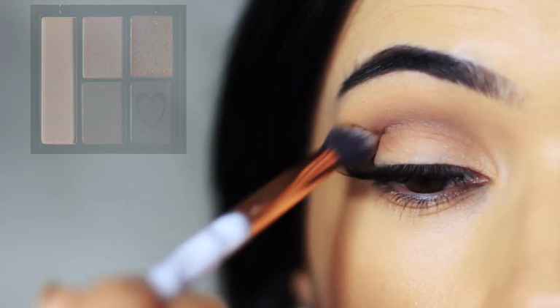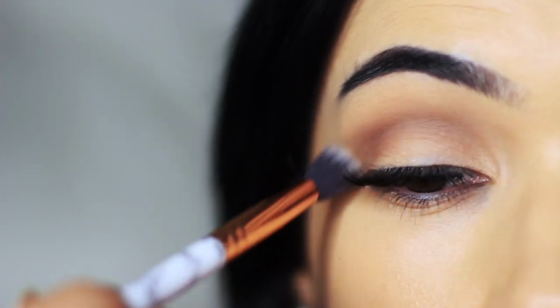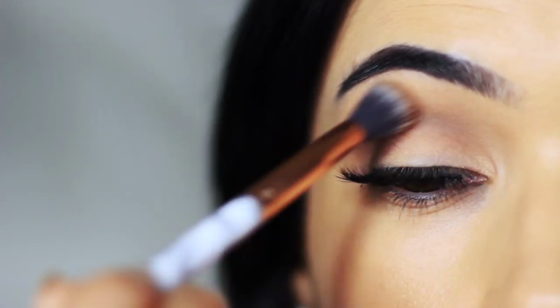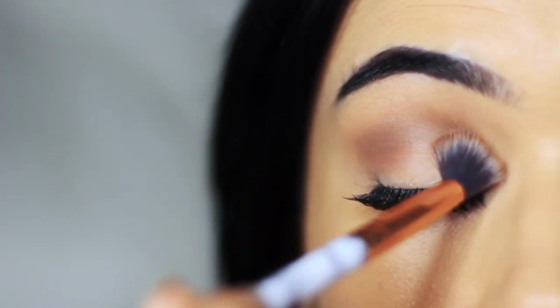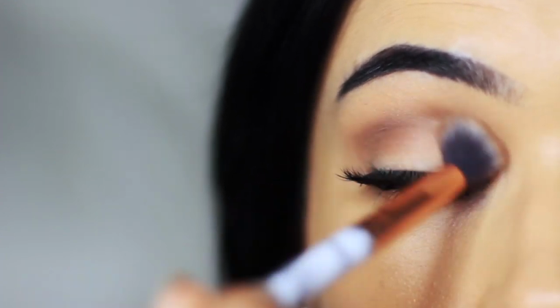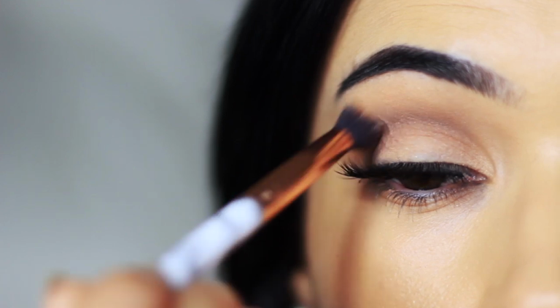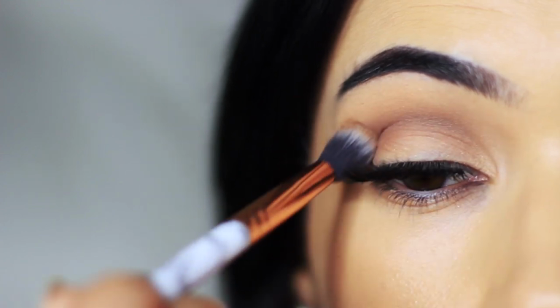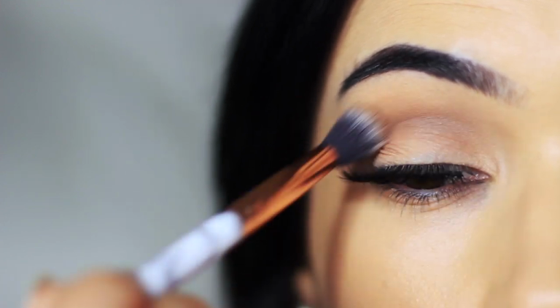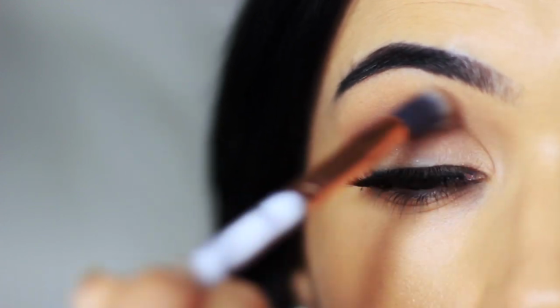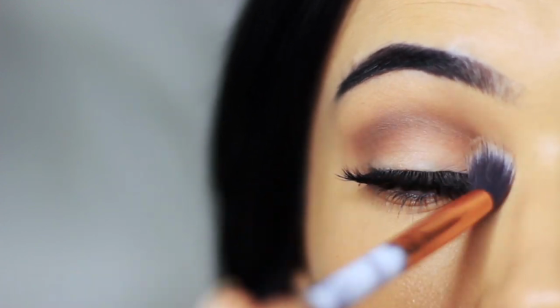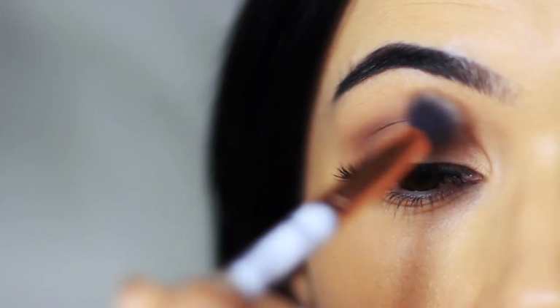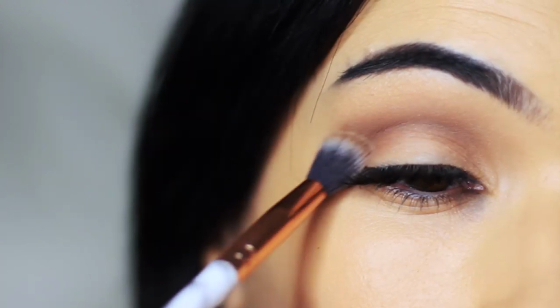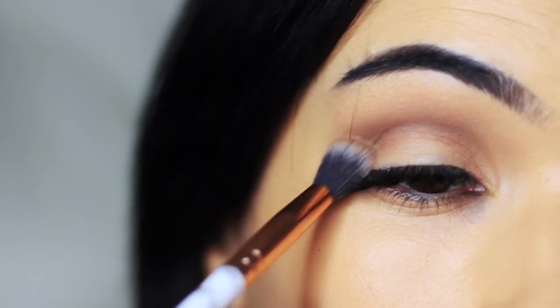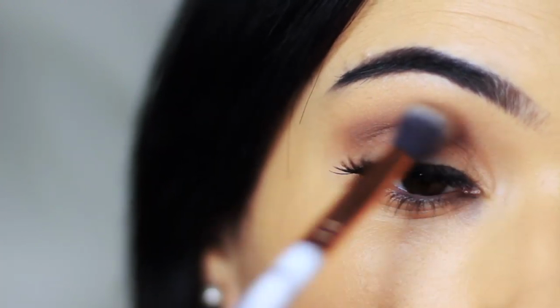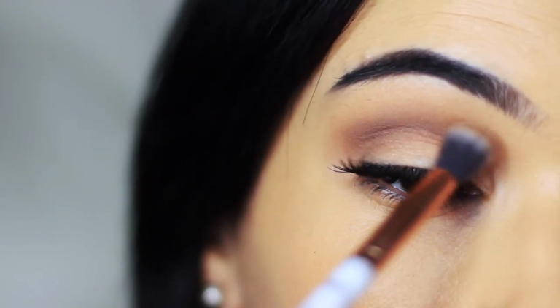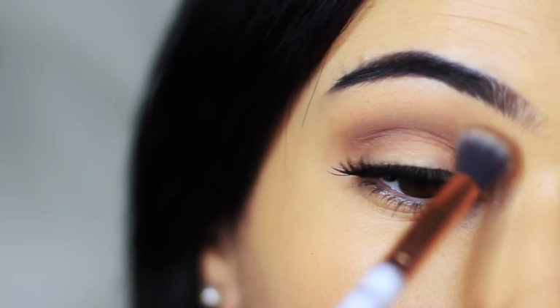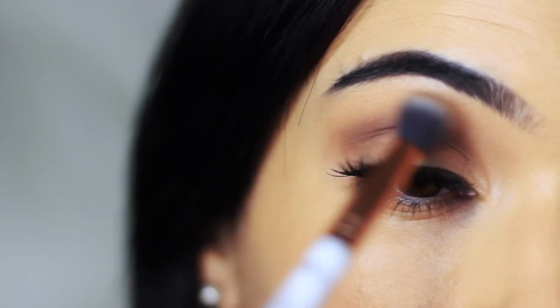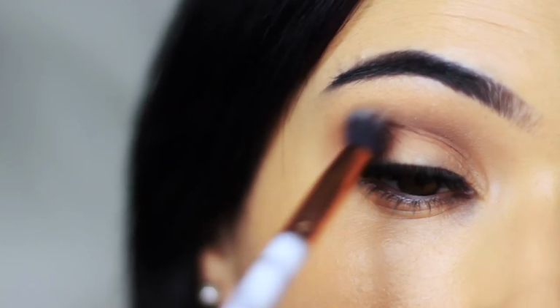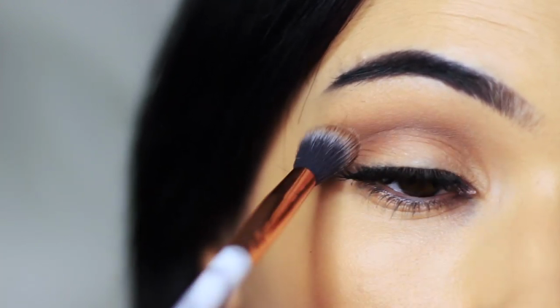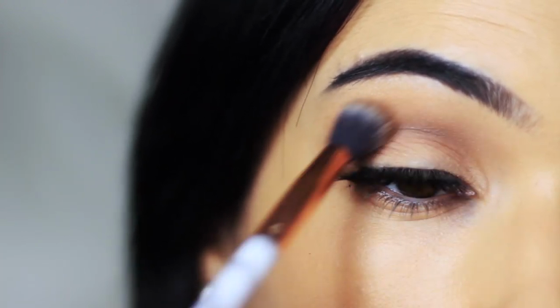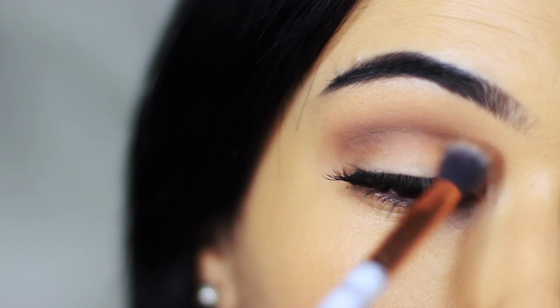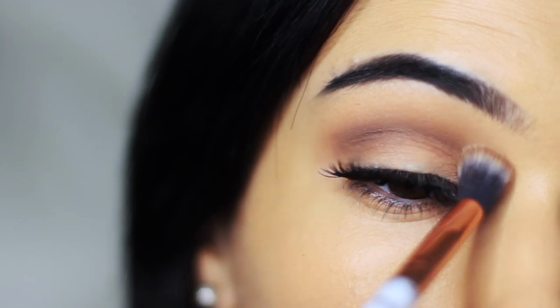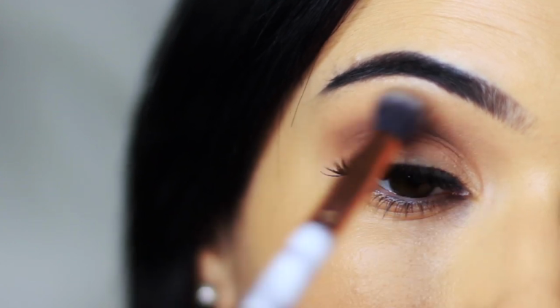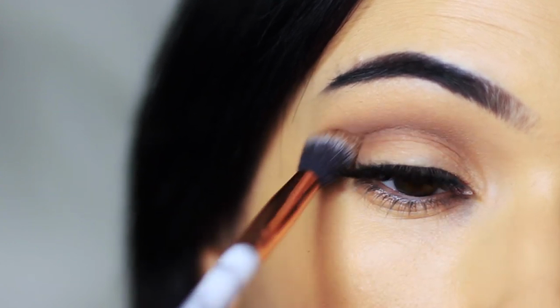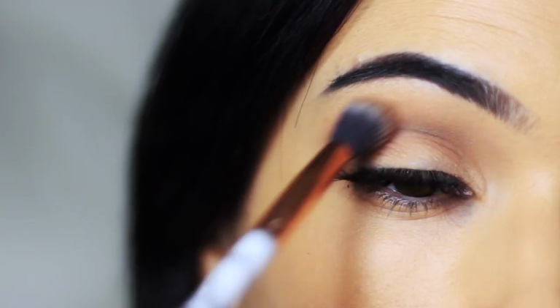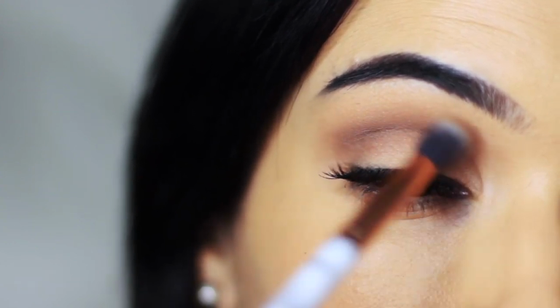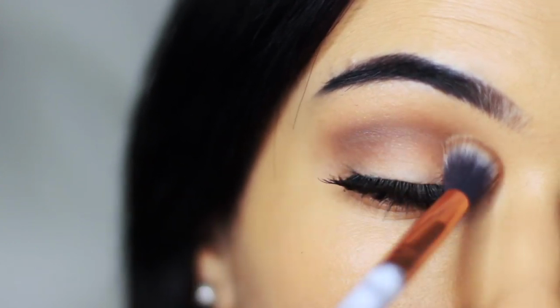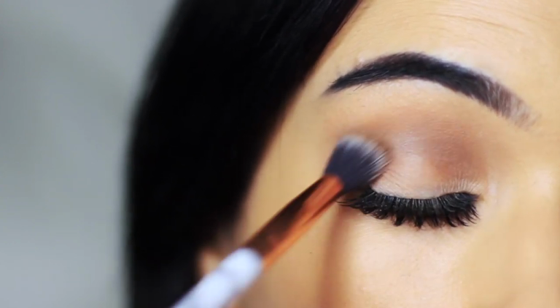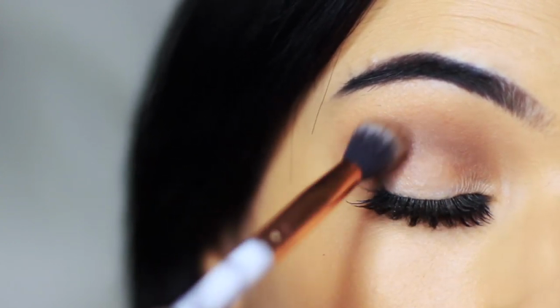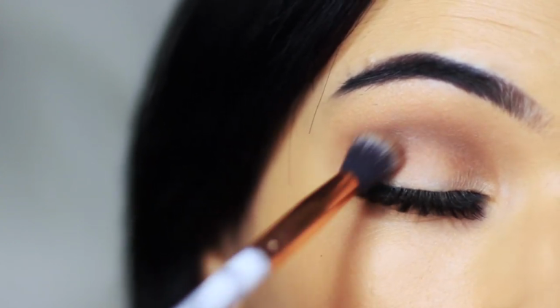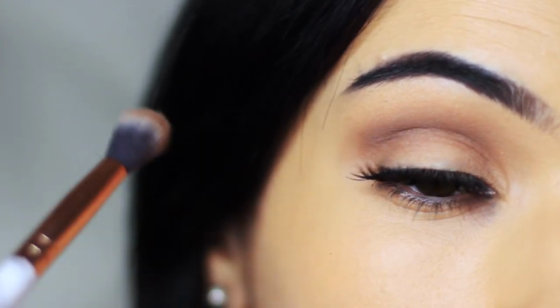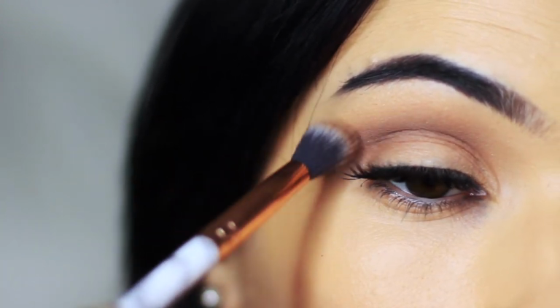Keep the brush higher while you're applying and this will drop it down lower, so it's going to apply deeper in the crease of the eye. This will just add a little bit more depth to this look.